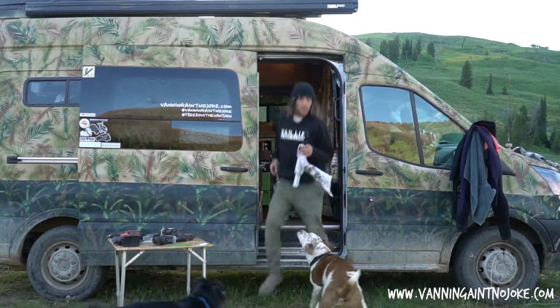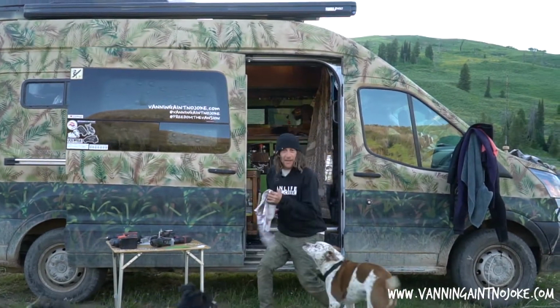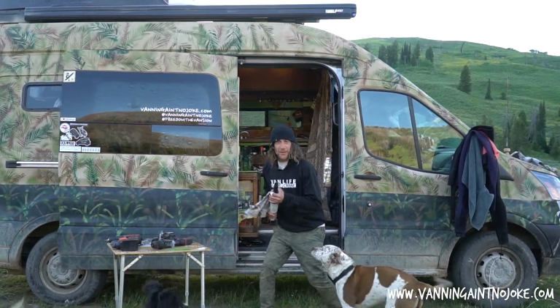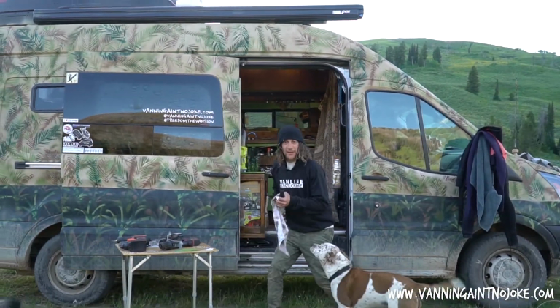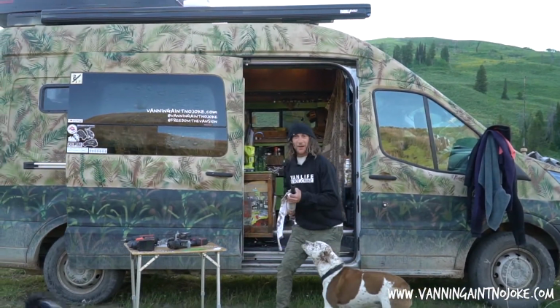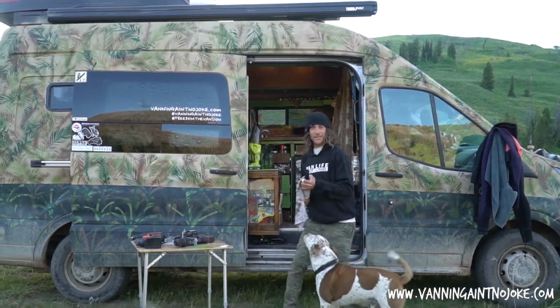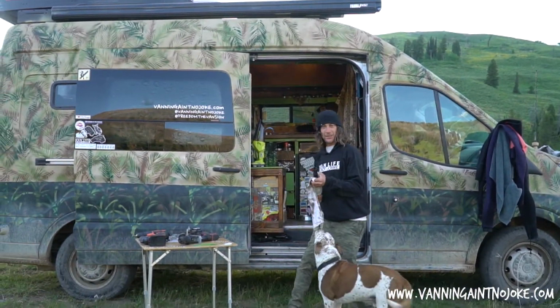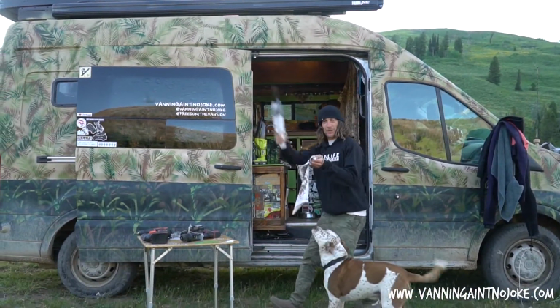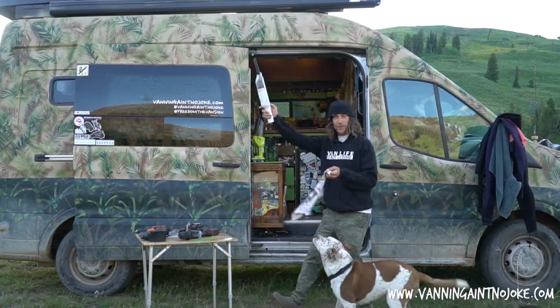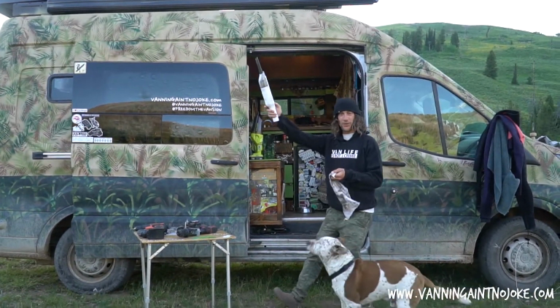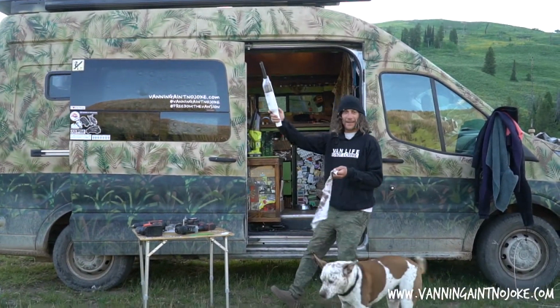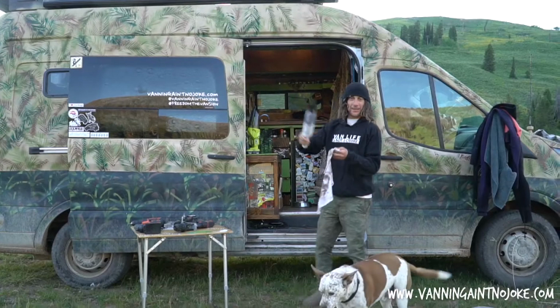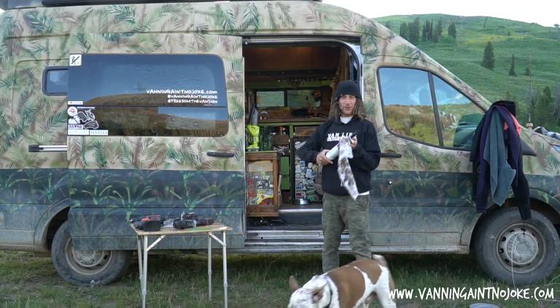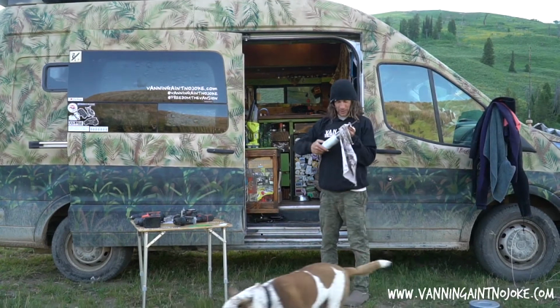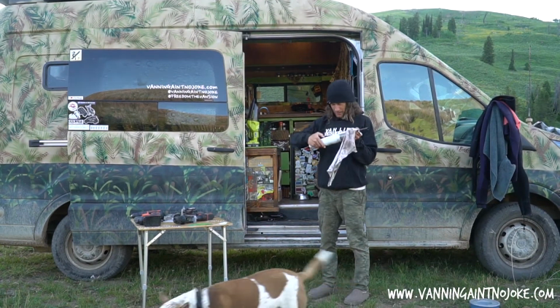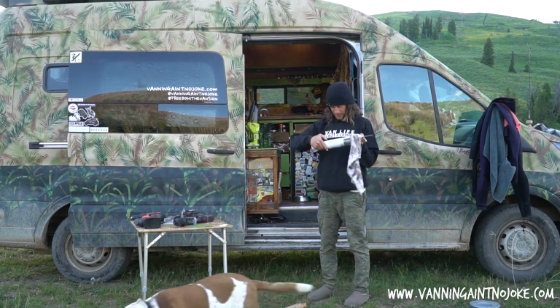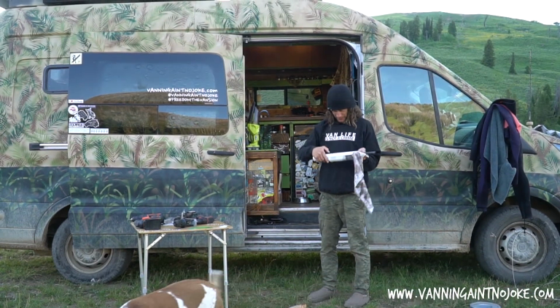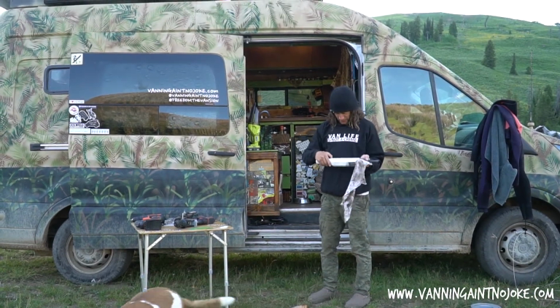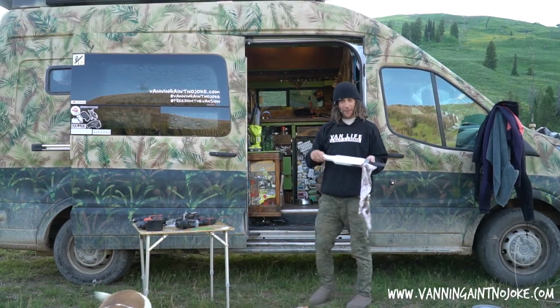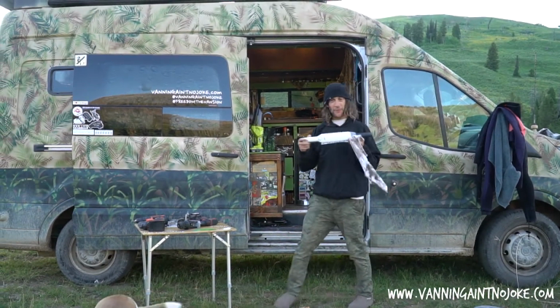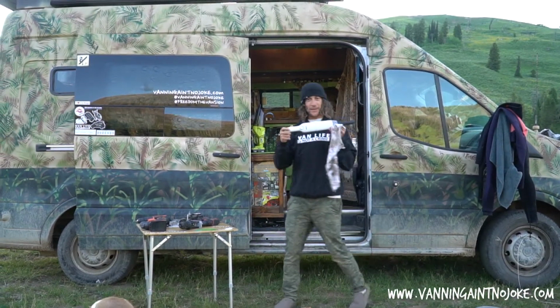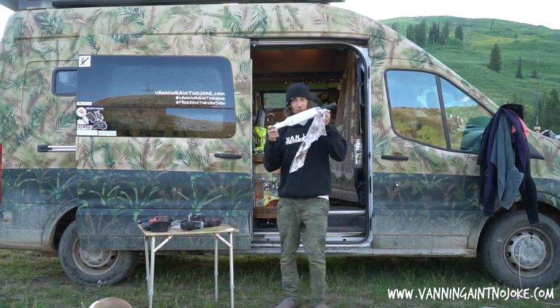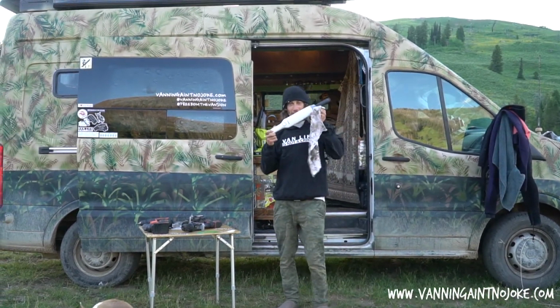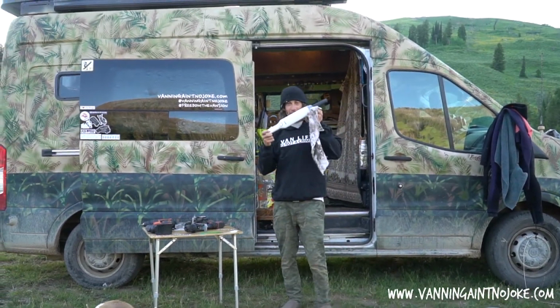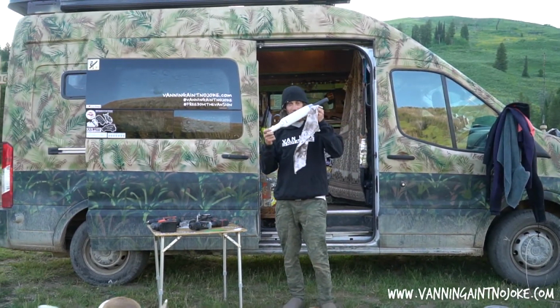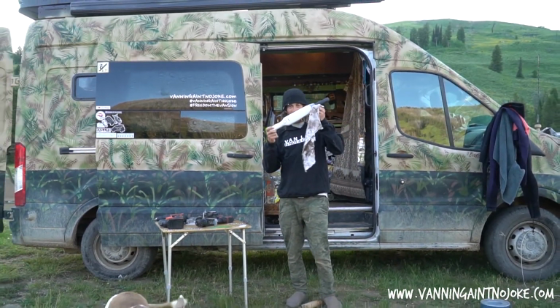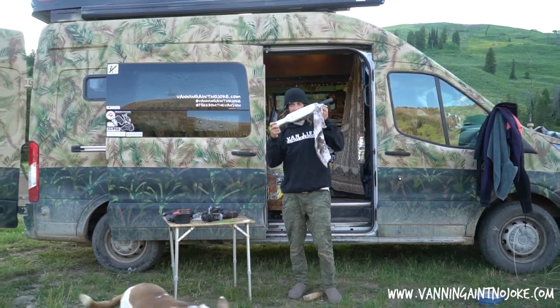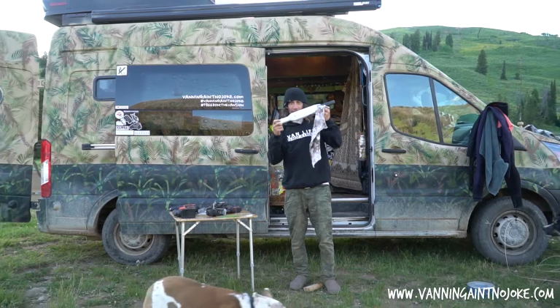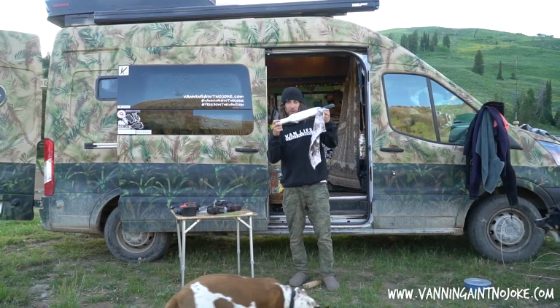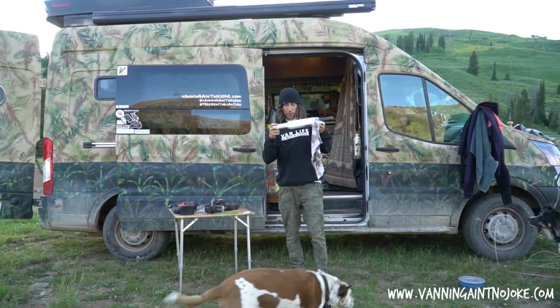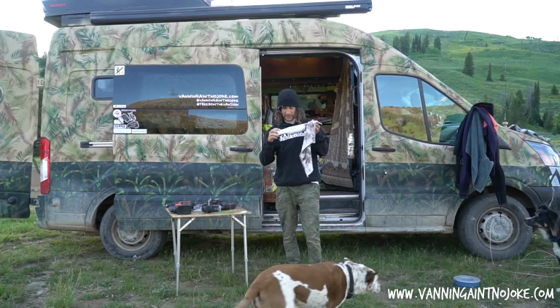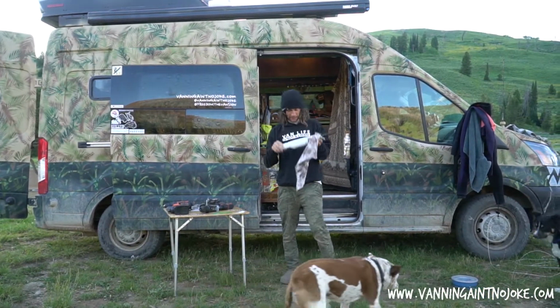My name is Lee. Backwards, that's Eel. Welcome to the Vanning Ain't No Joke channel. Today I'm going to review the Hooky vacuum. I hope I said that right.